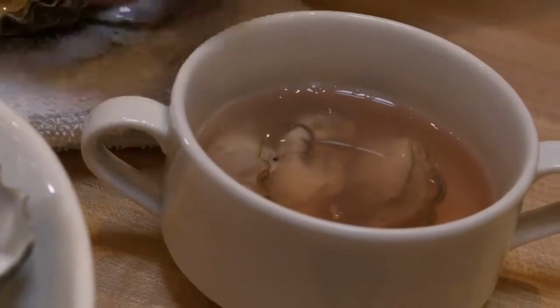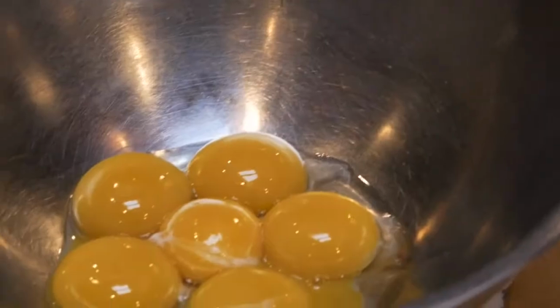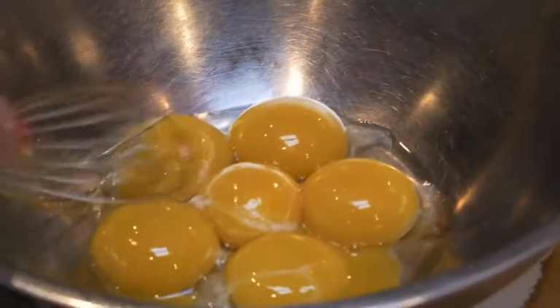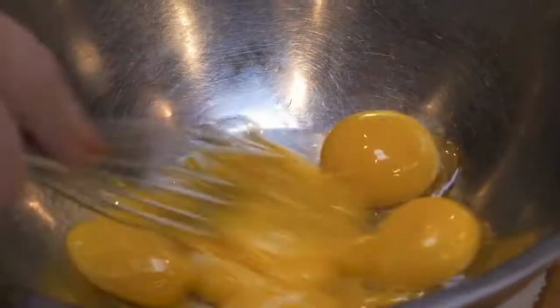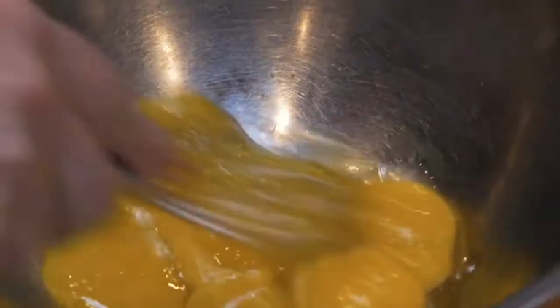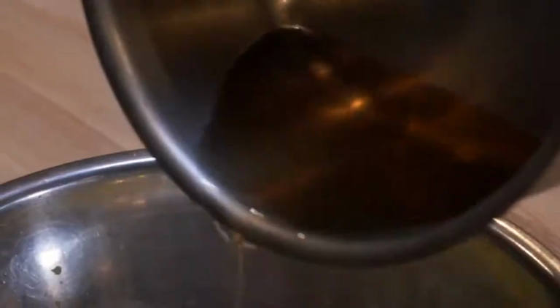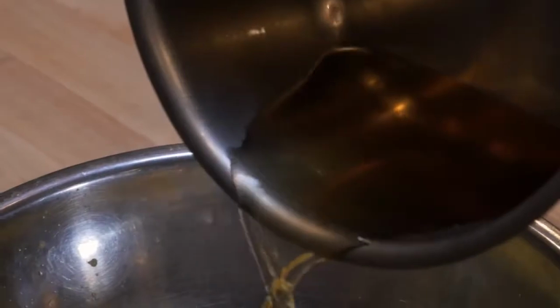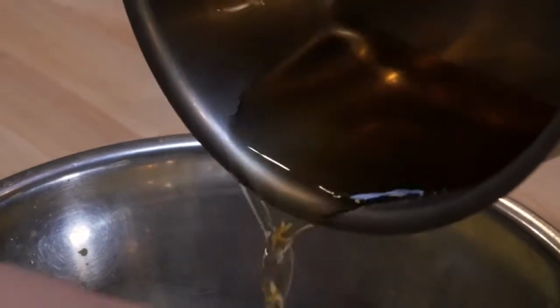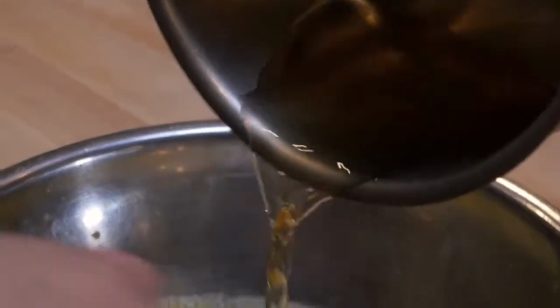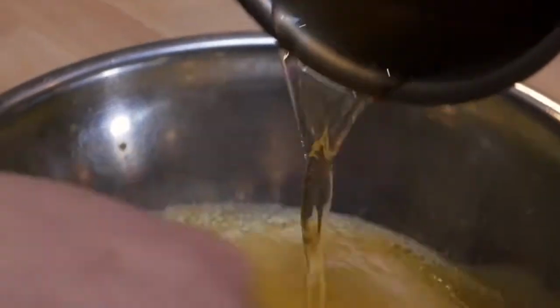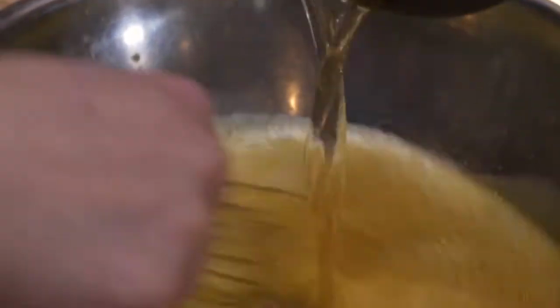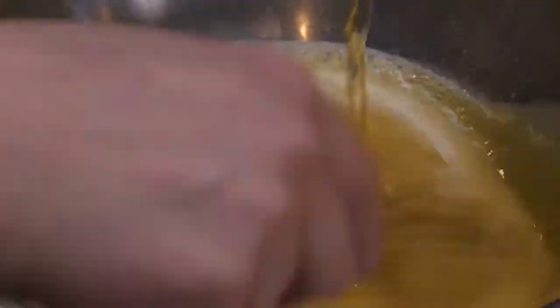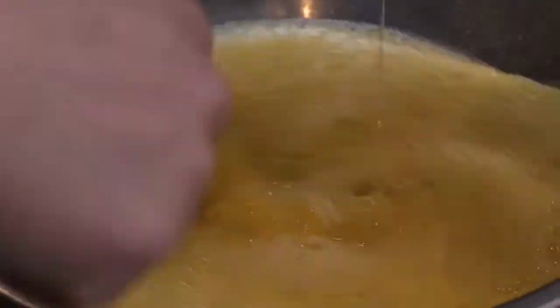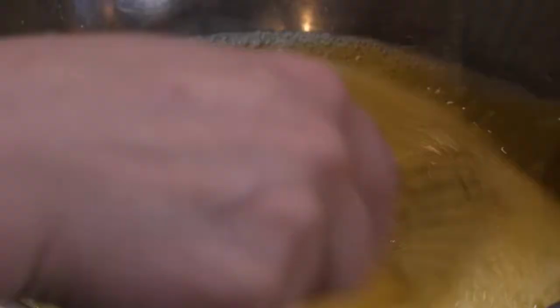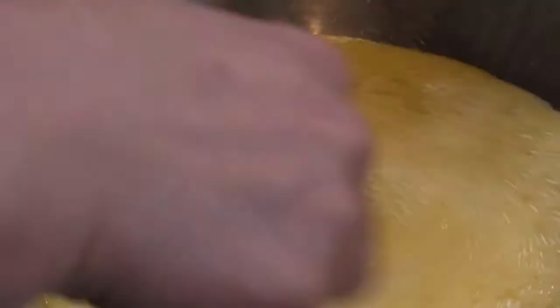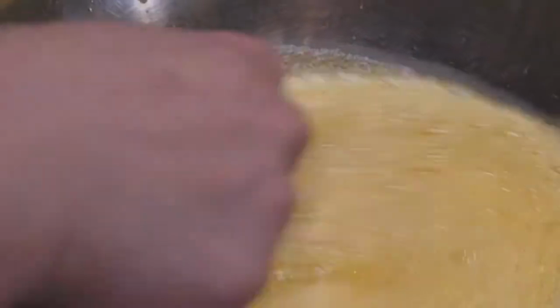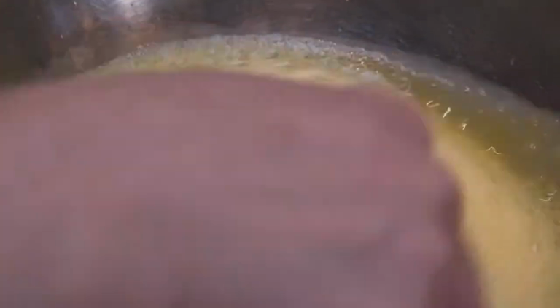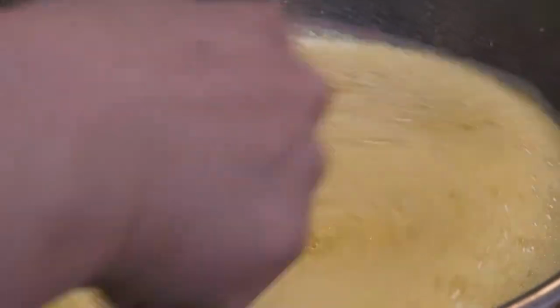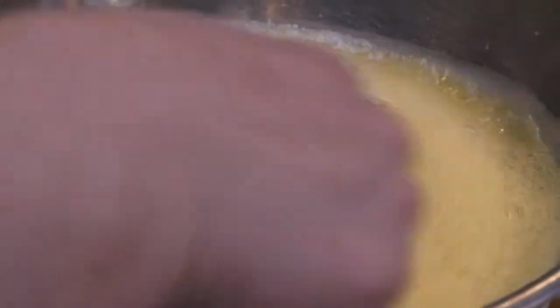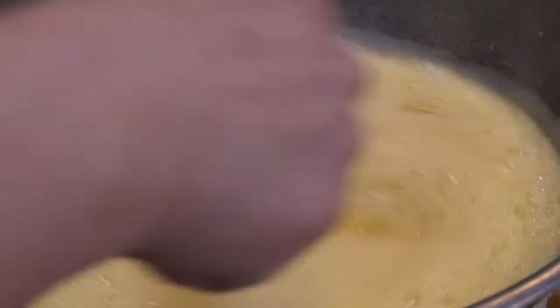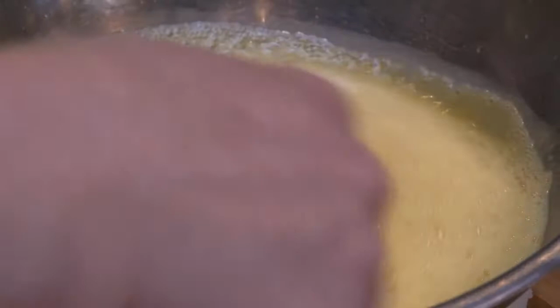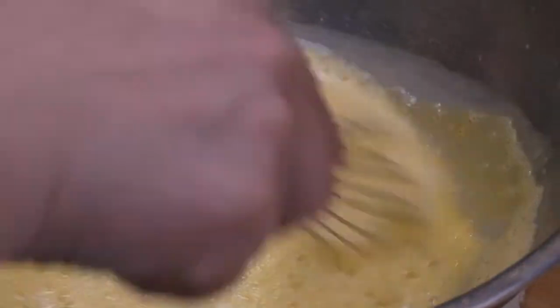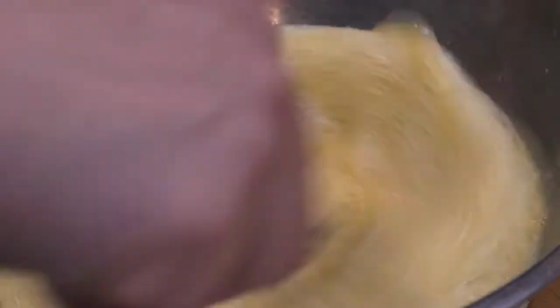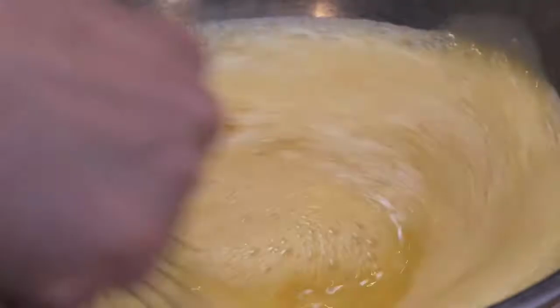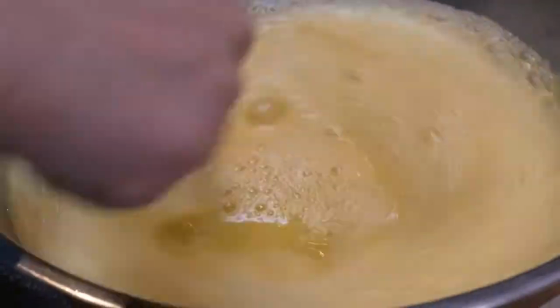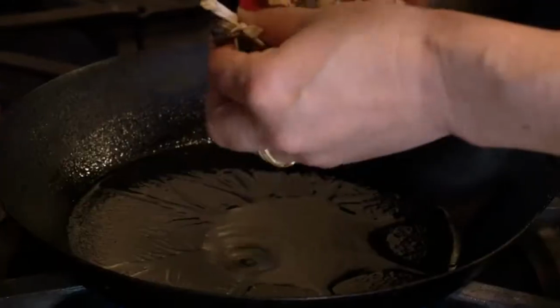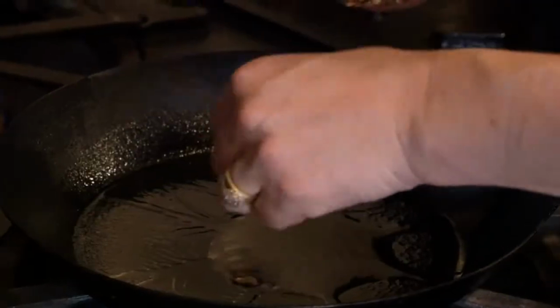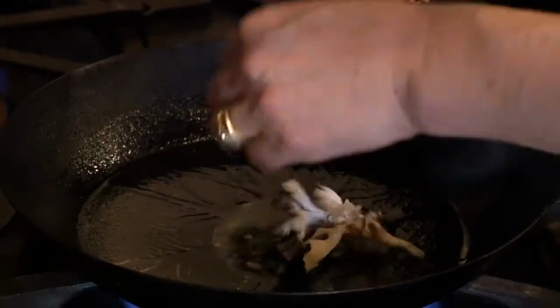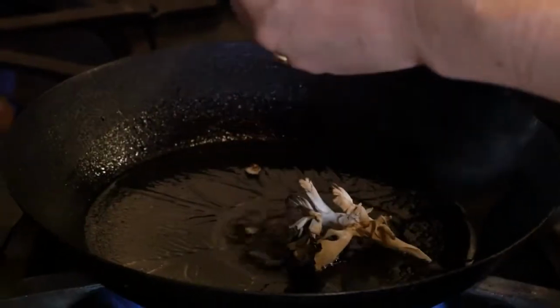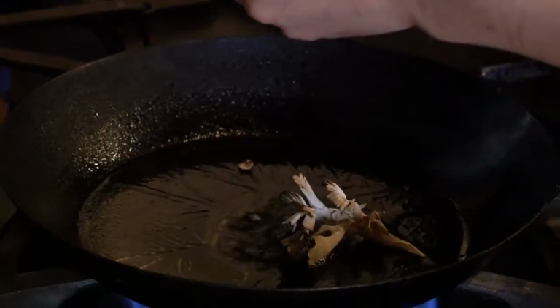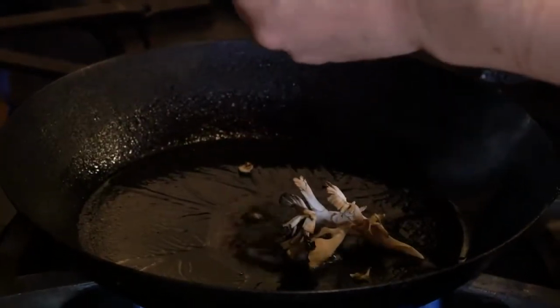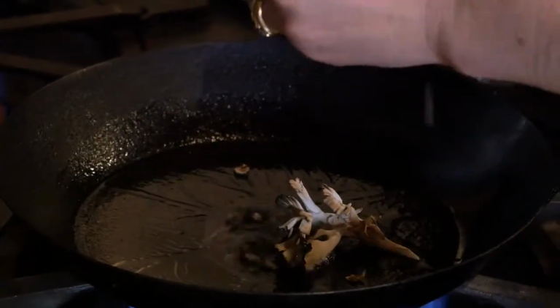This is just that dashi that we made earlier with some mirin that's been reduced down by half. This is just a riff on a more traditional sabayon. So these are some beautiful maitake mushrooms.